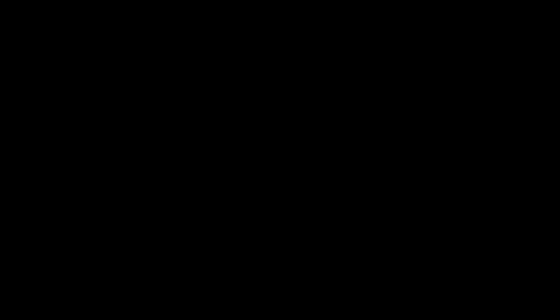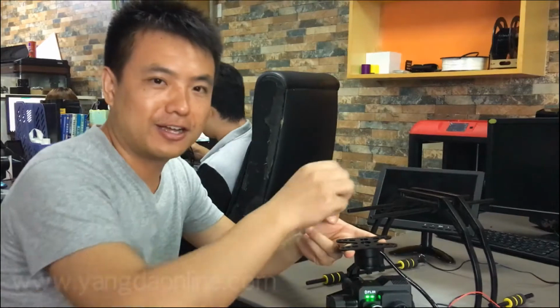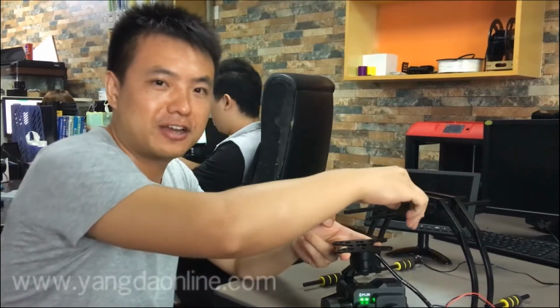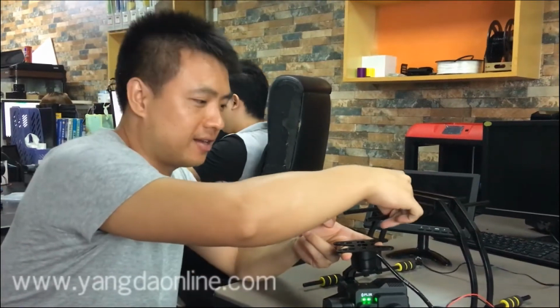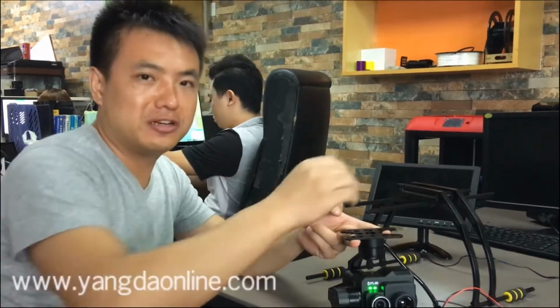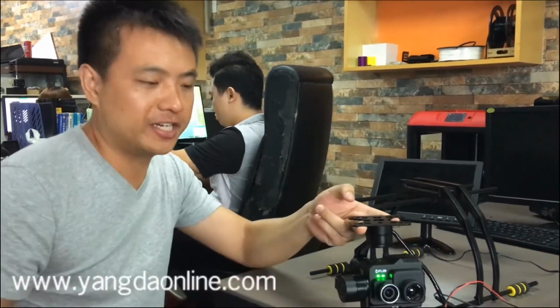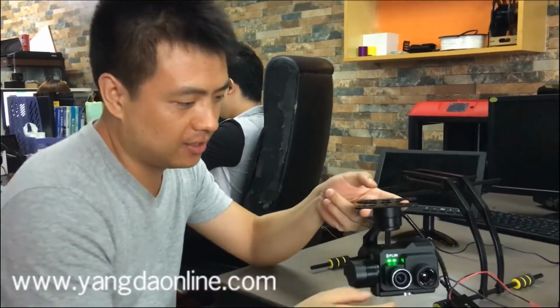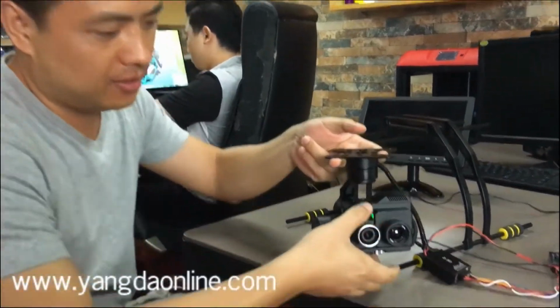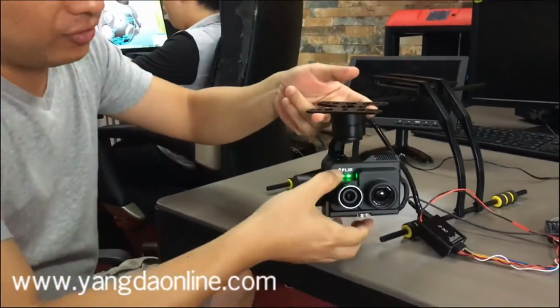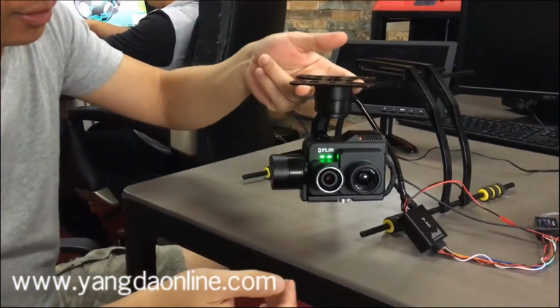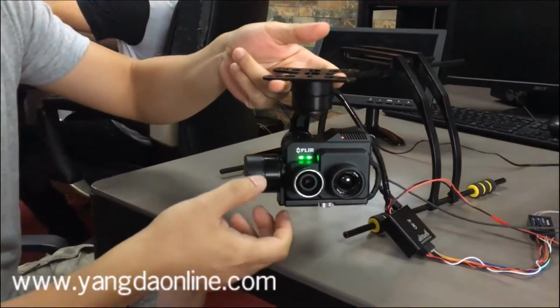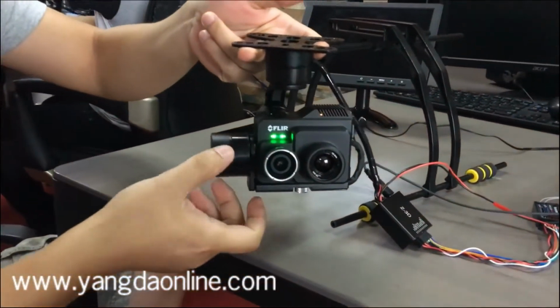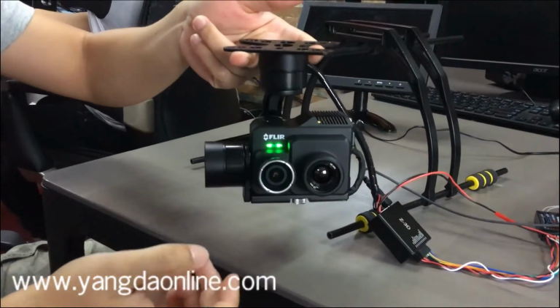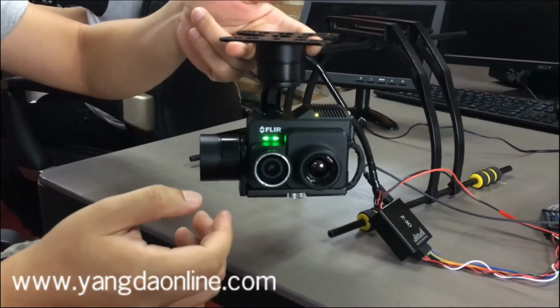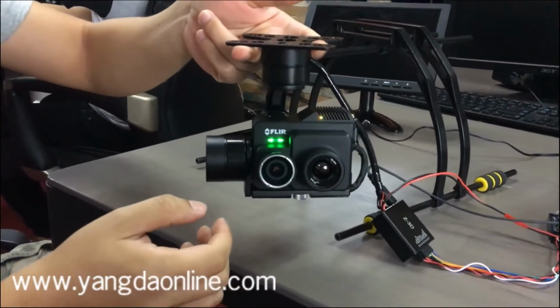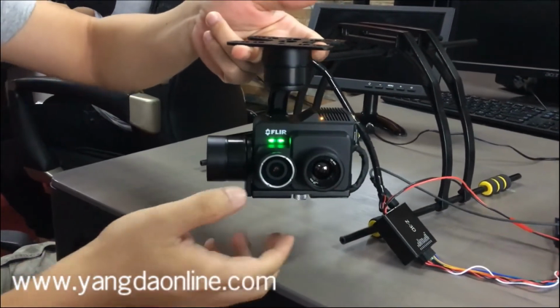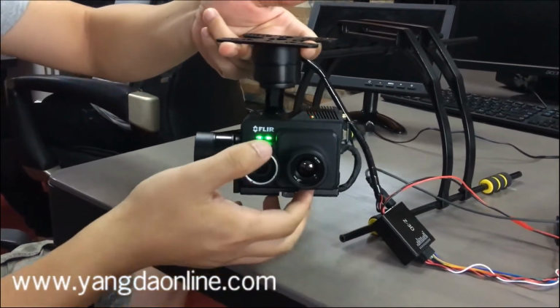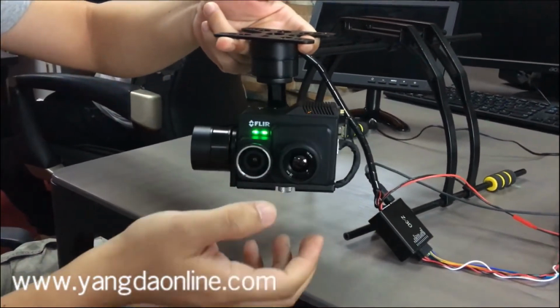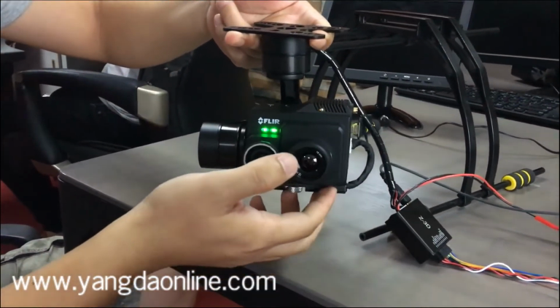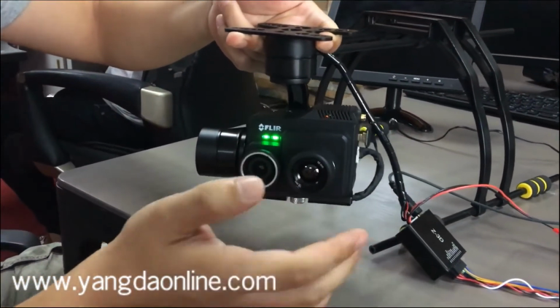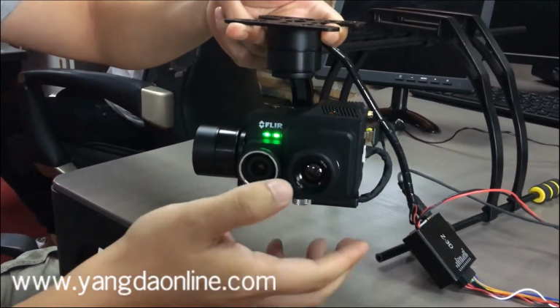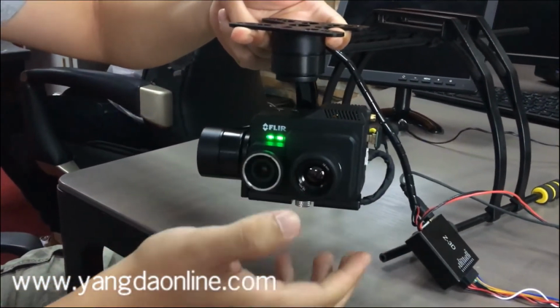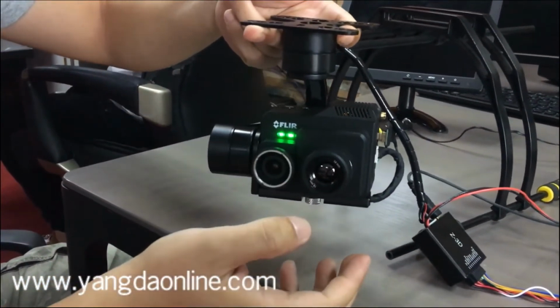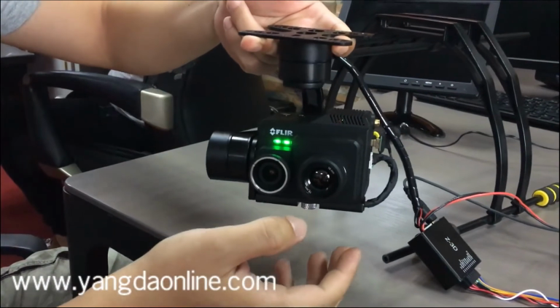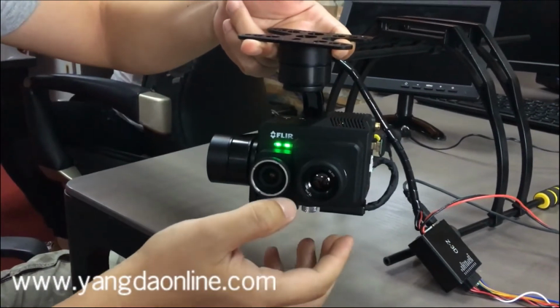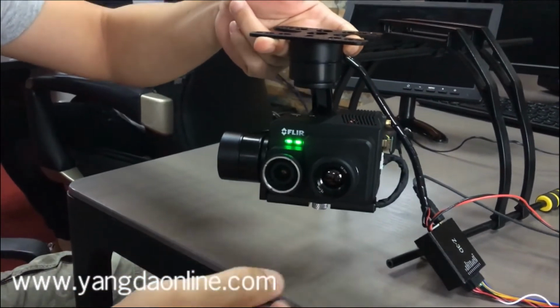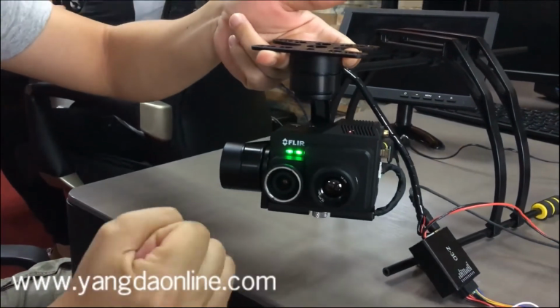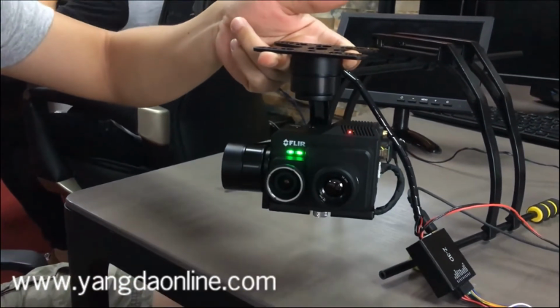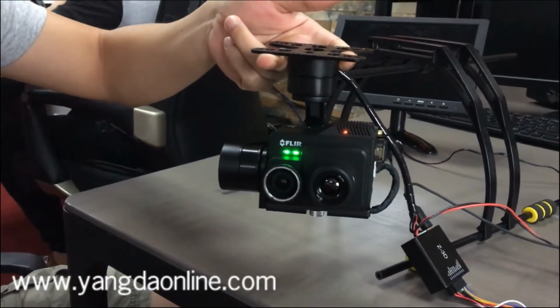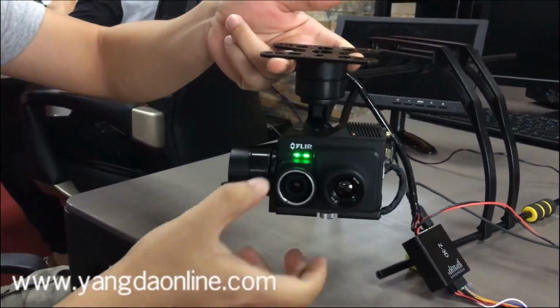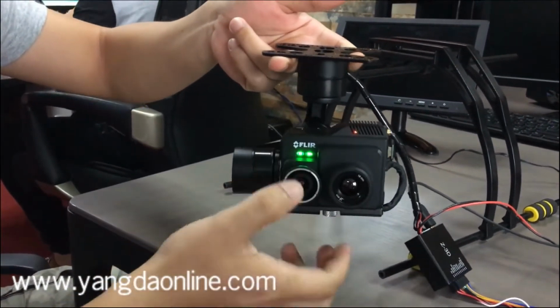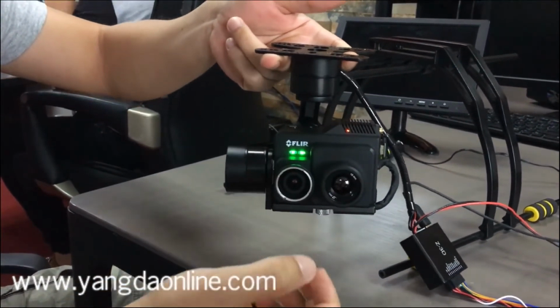Hello guys, it's Gary. I'm Gary from Anna Security. You know the latest FLAT DUAL PRO-R dual sensor camera is released, and accordingly we developed one gimbal to host this camera.